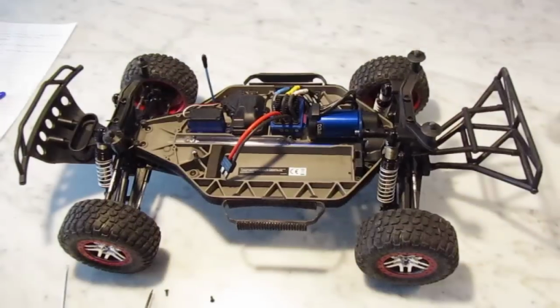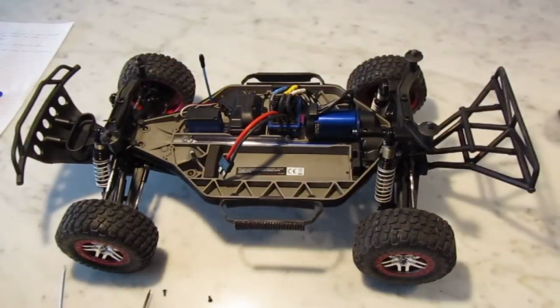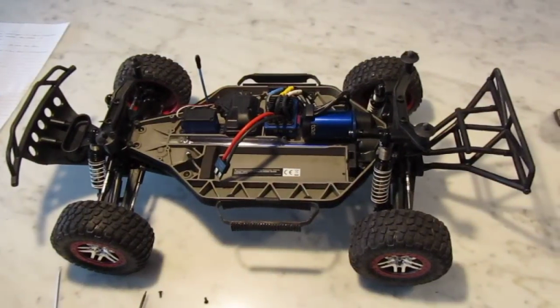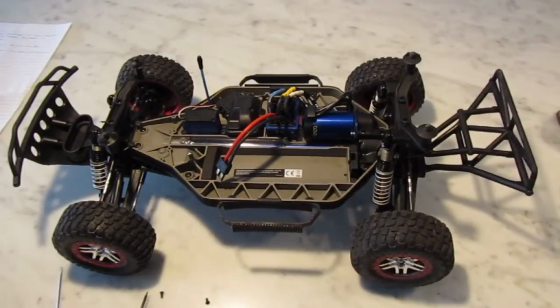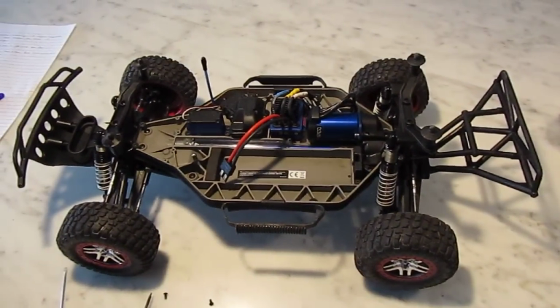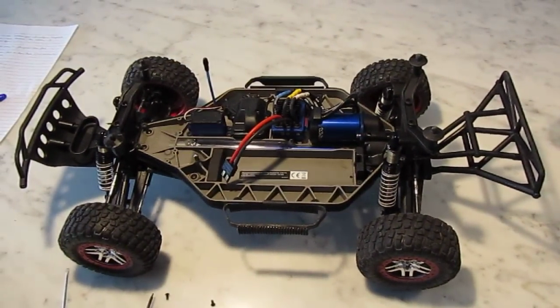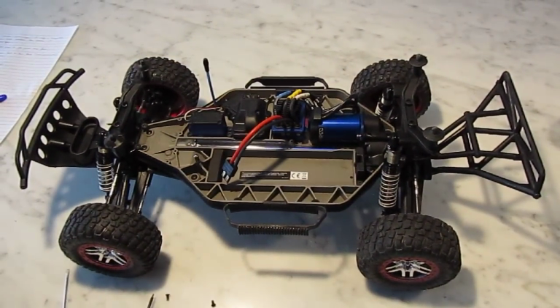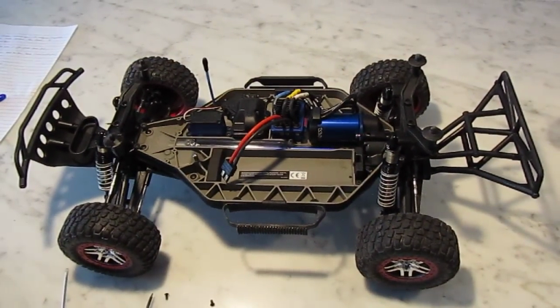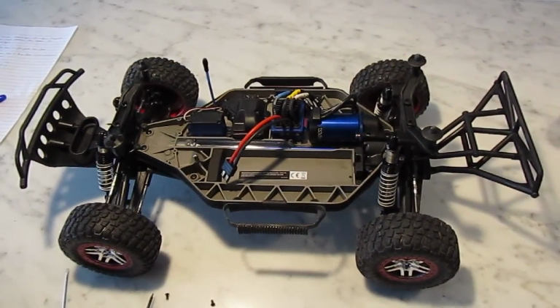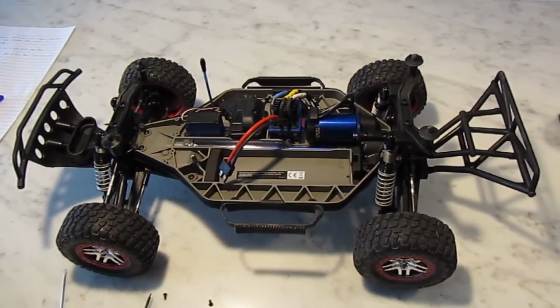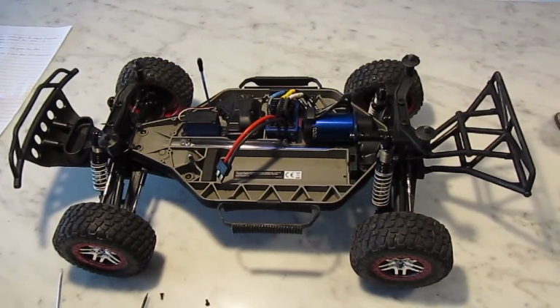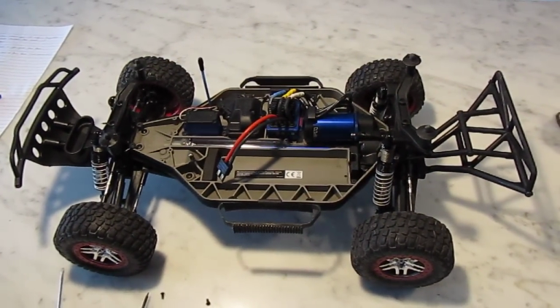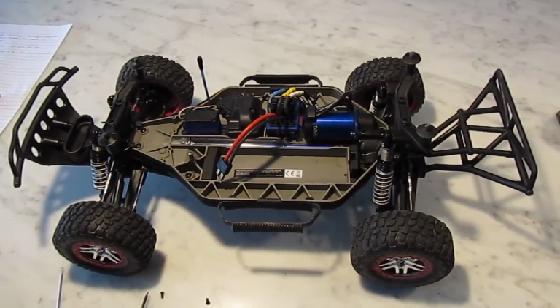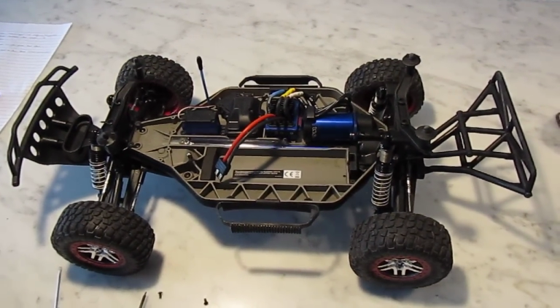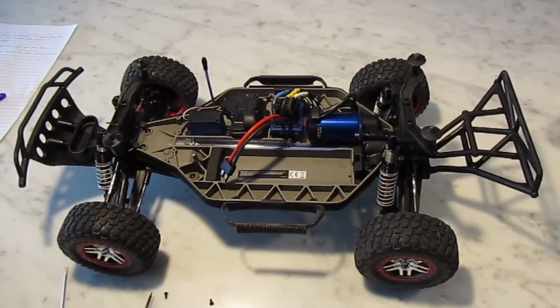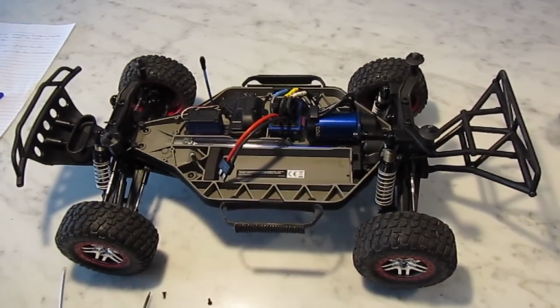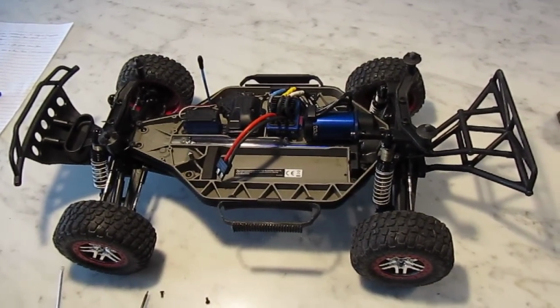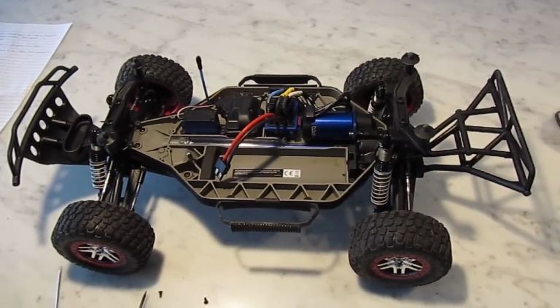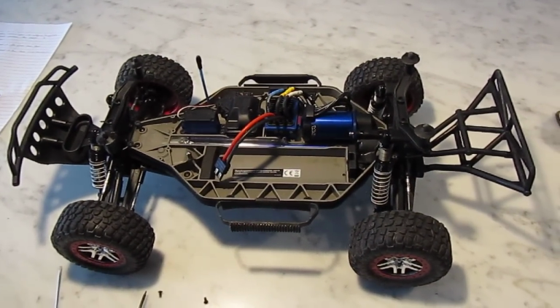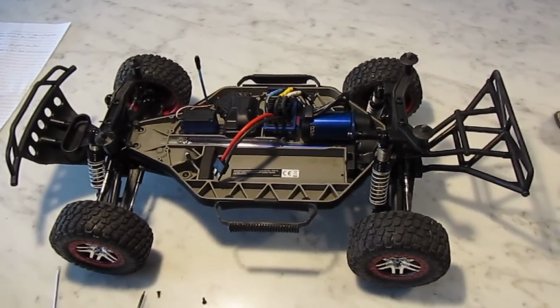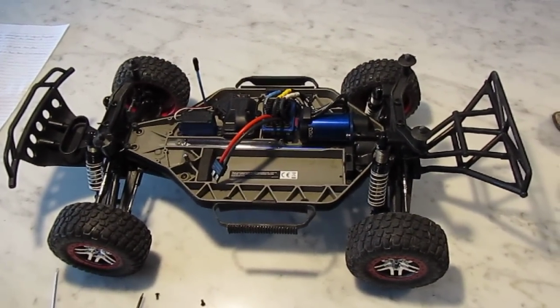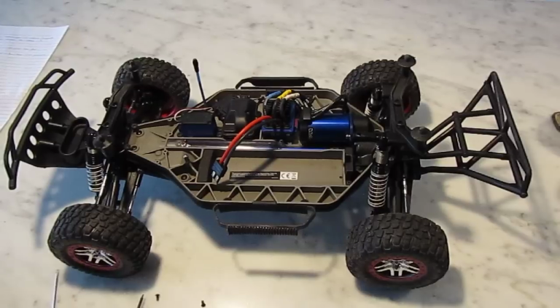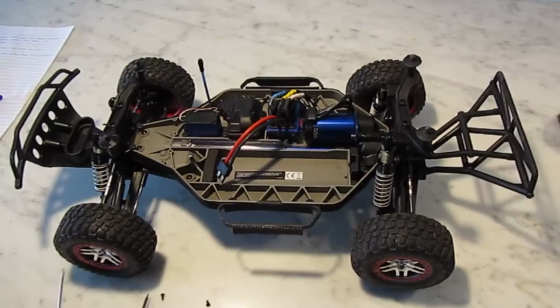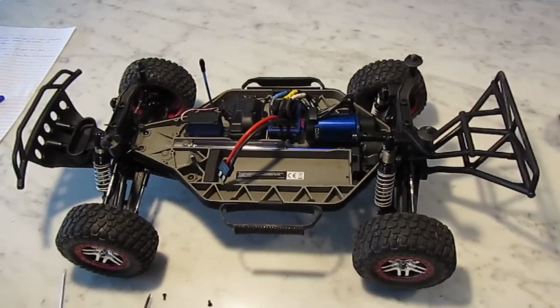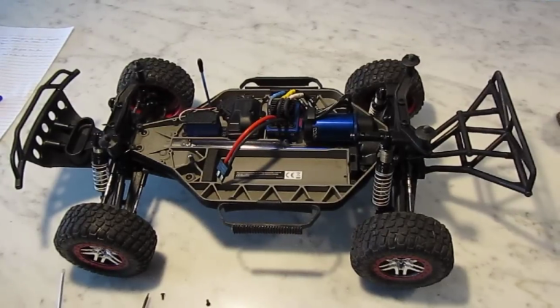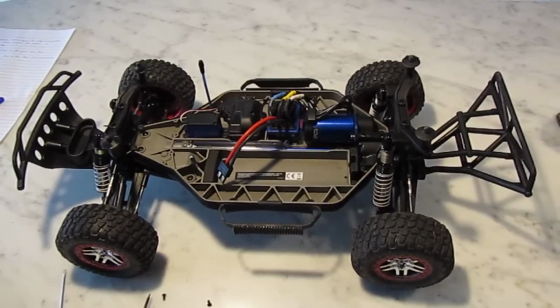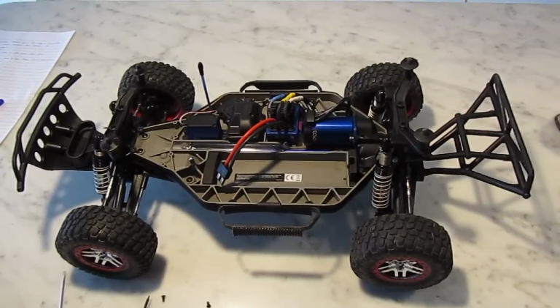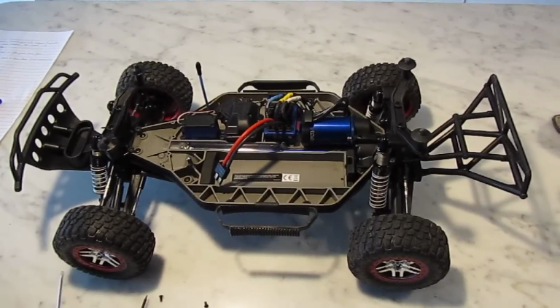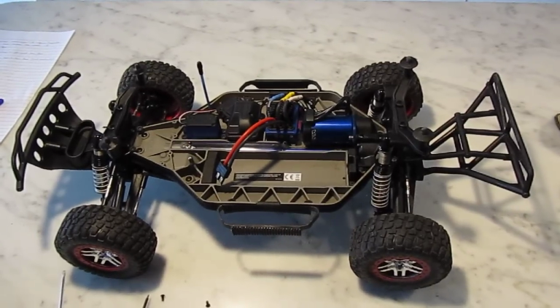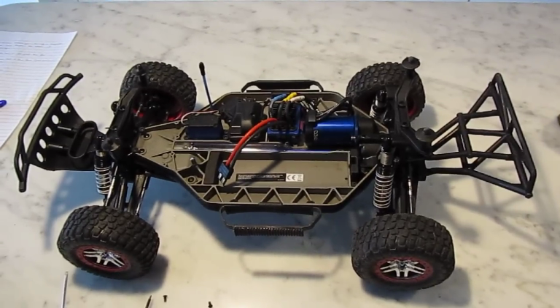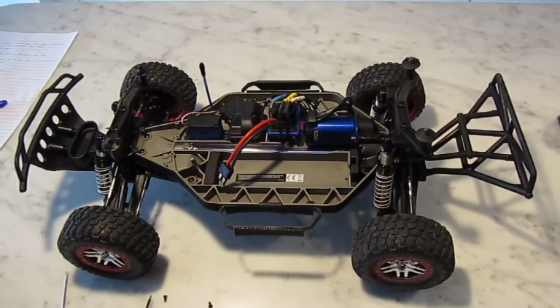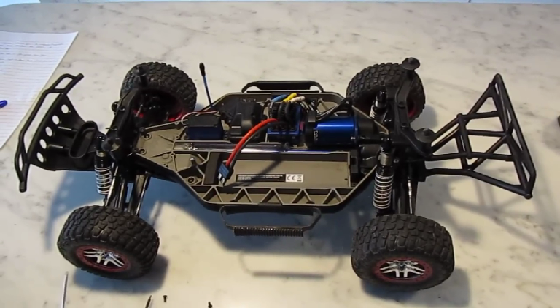Hi guys, this is RC Geeks here. Today we're looking at adjusting the slipper clutch on a Traxxas Slash 4x4.